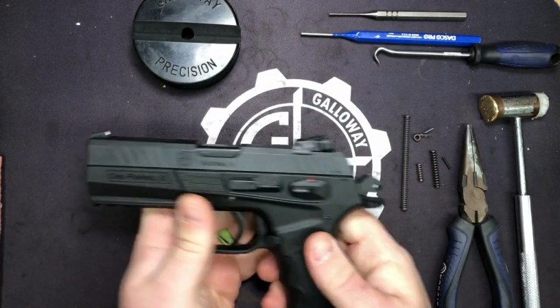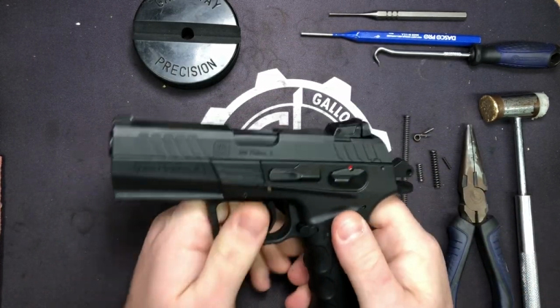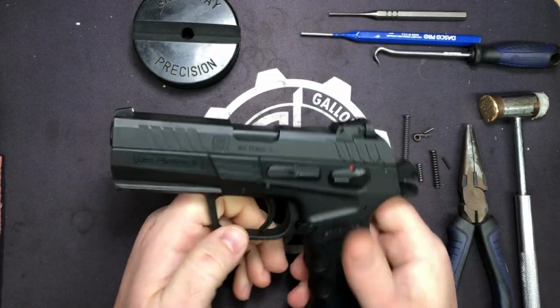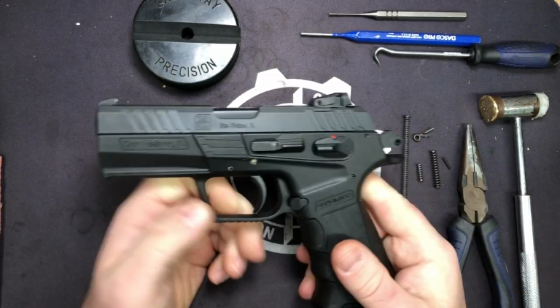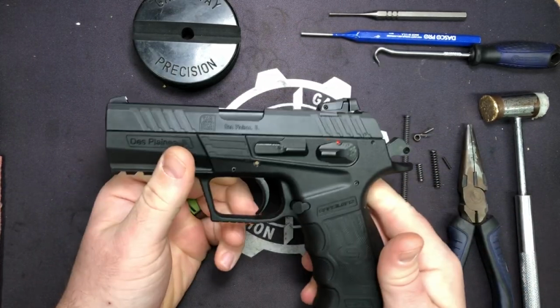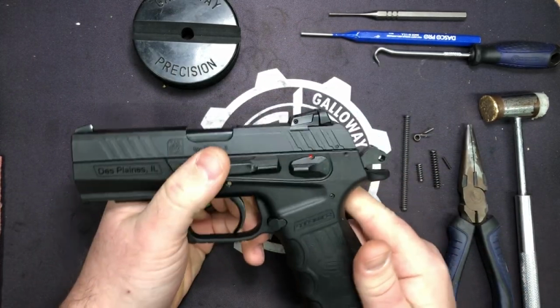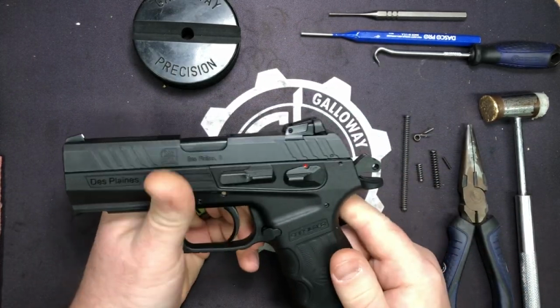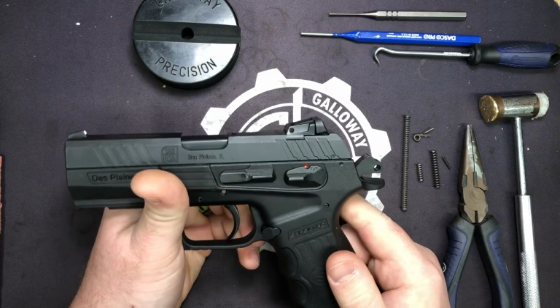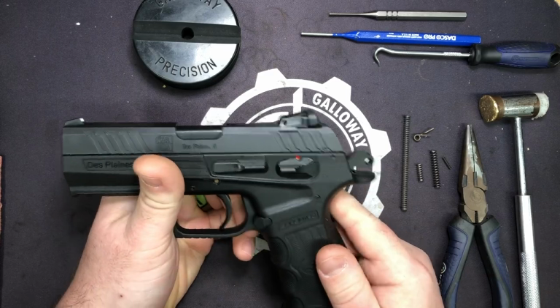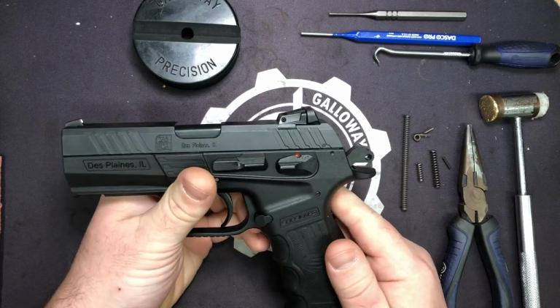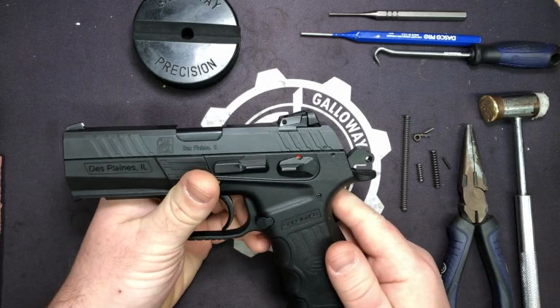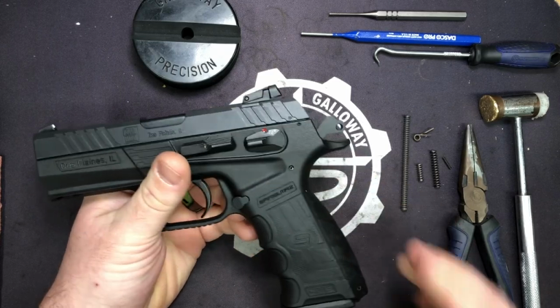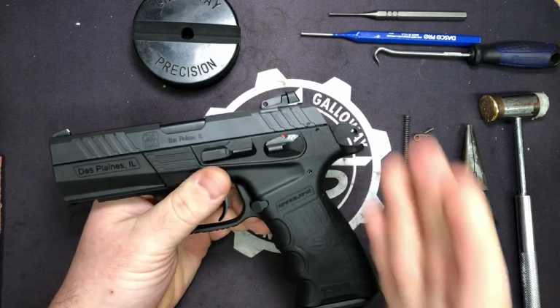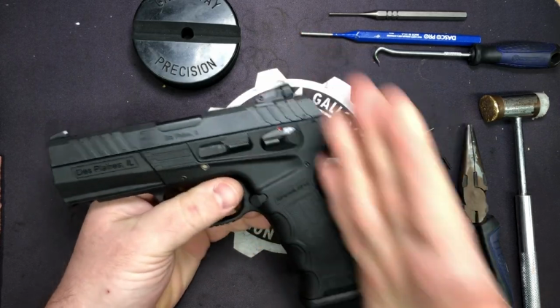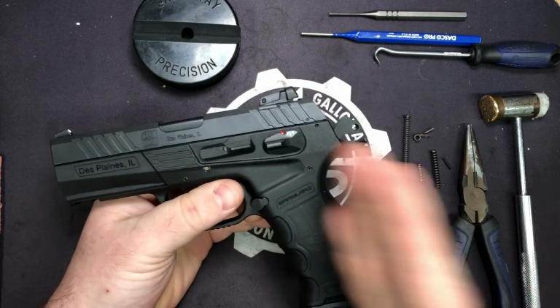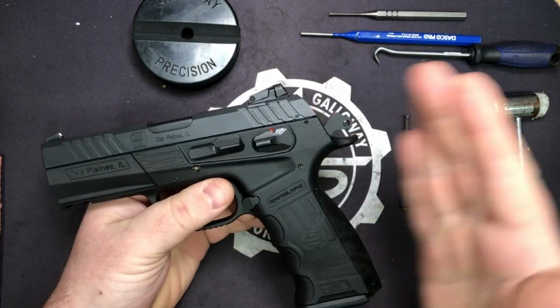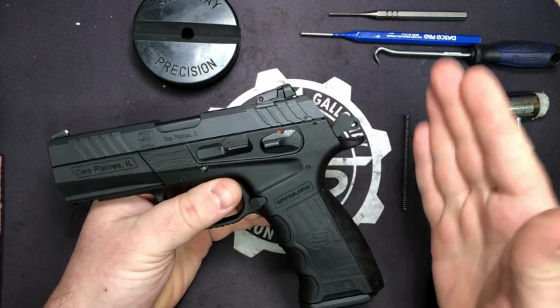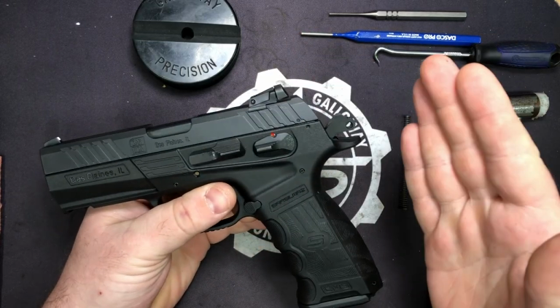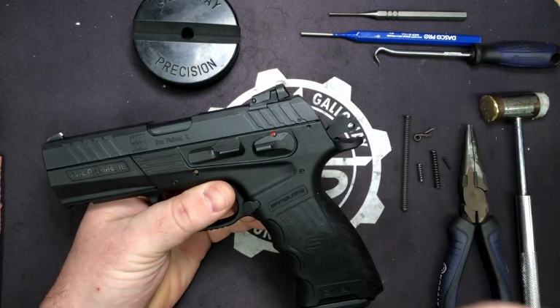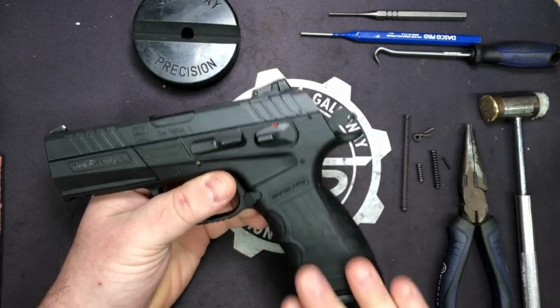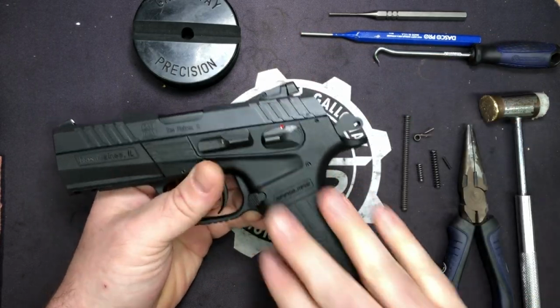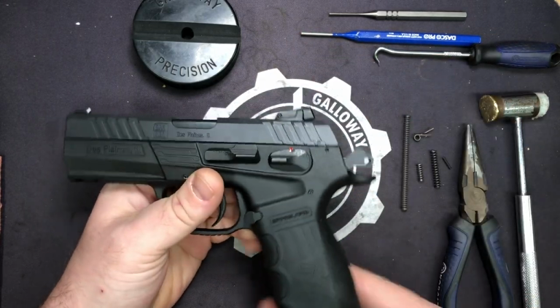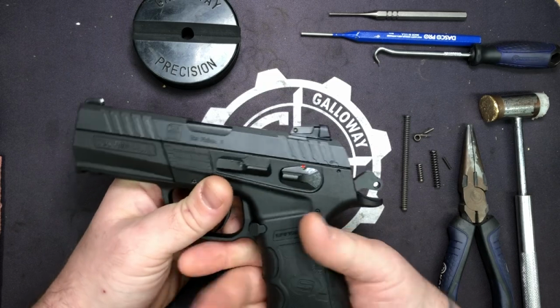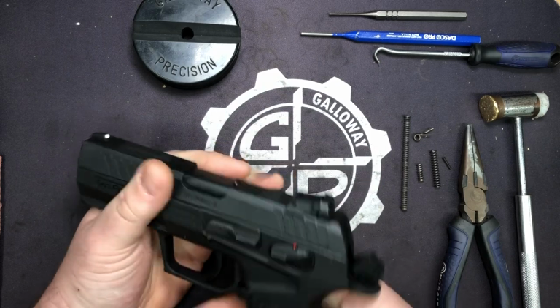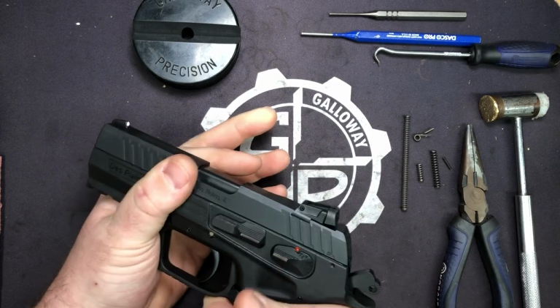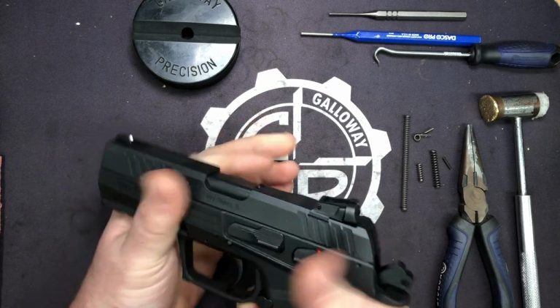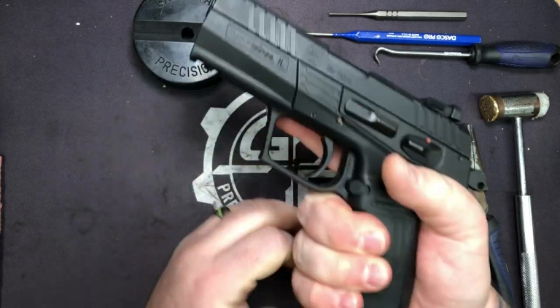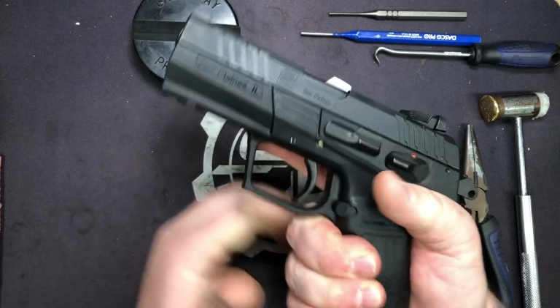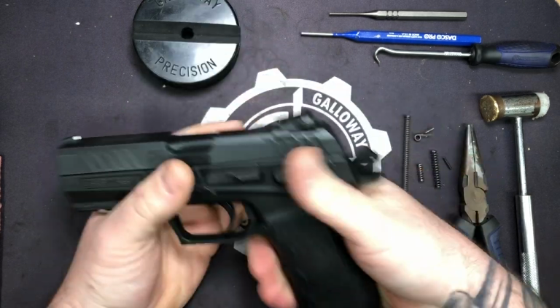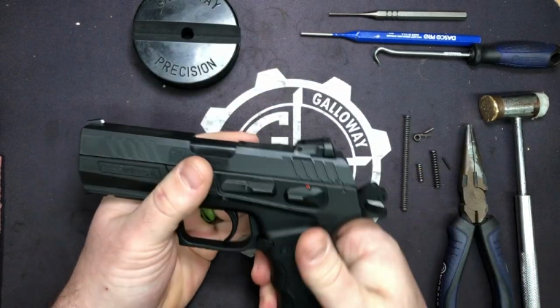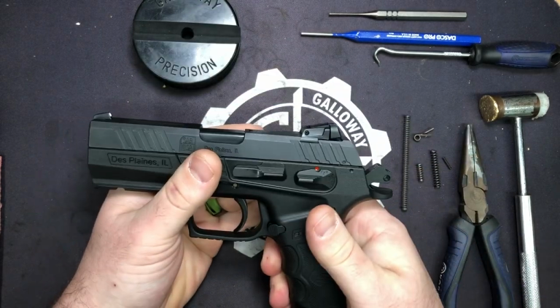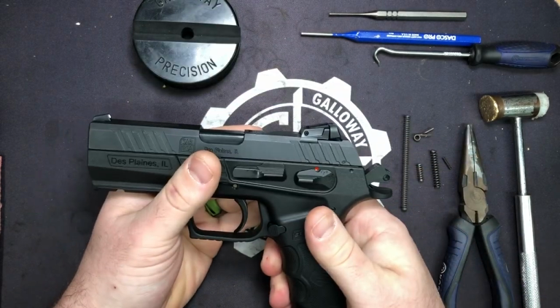If you have an original CM9 it'll also work in it. The biggest change between the CM9 and the CM9 Gen 2 was the changes to the grip — more ergonomic and better feel.